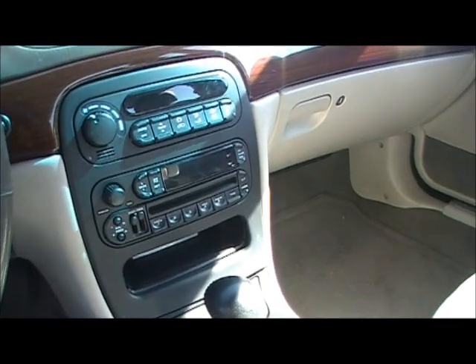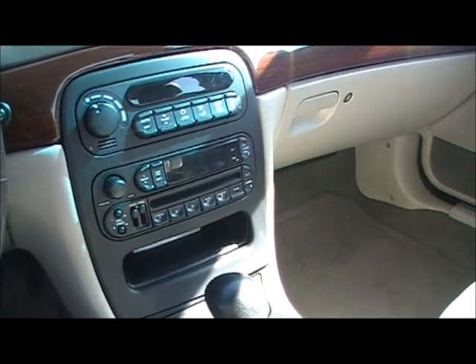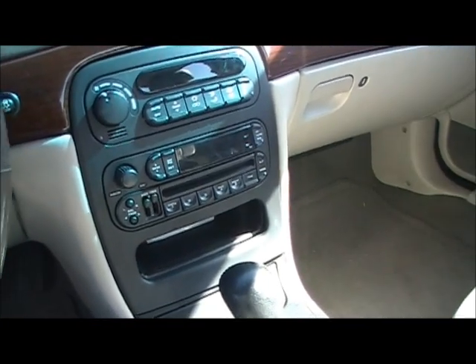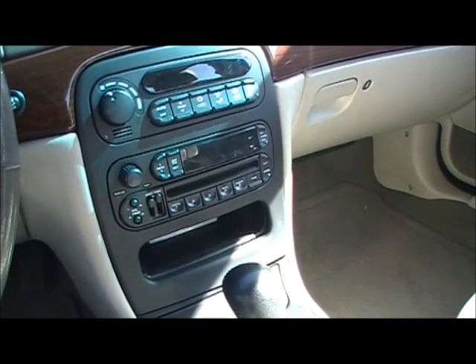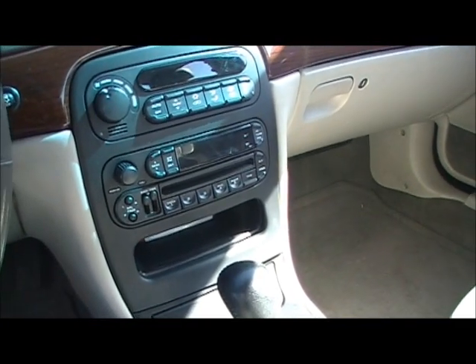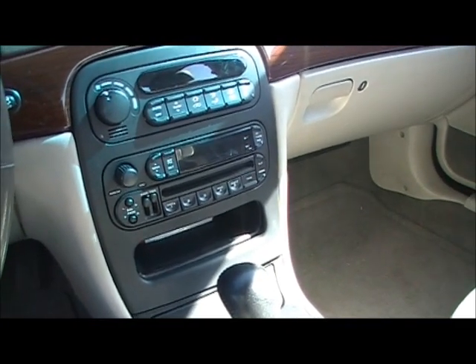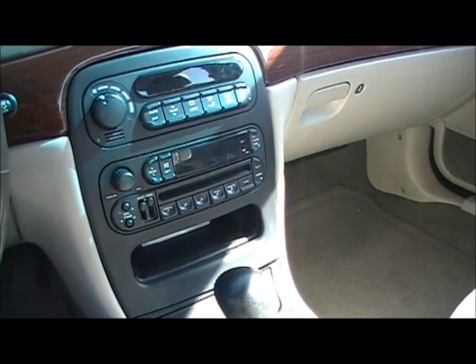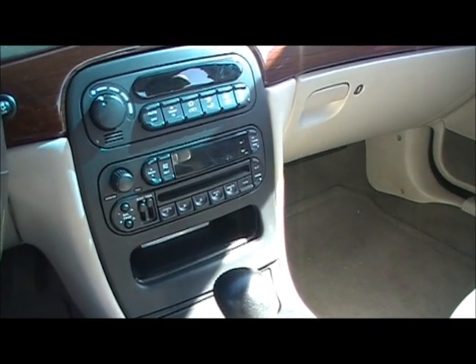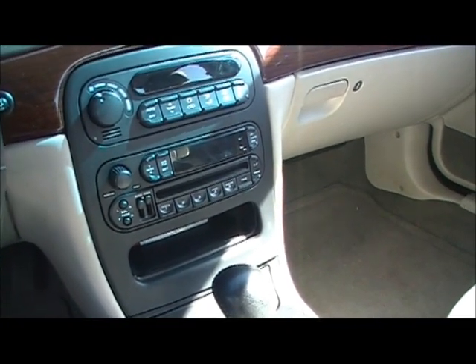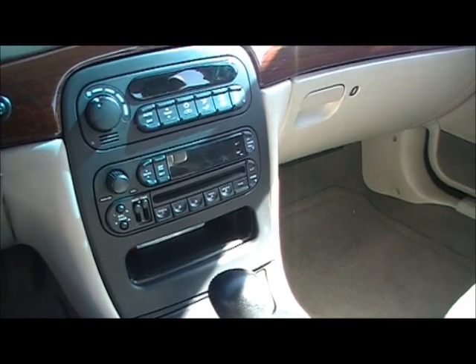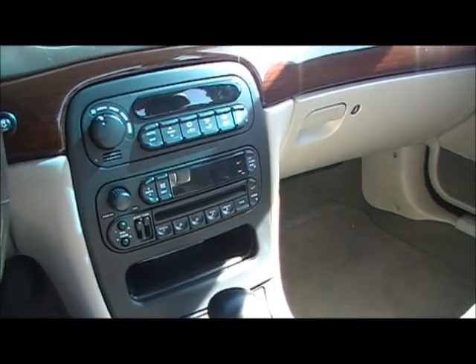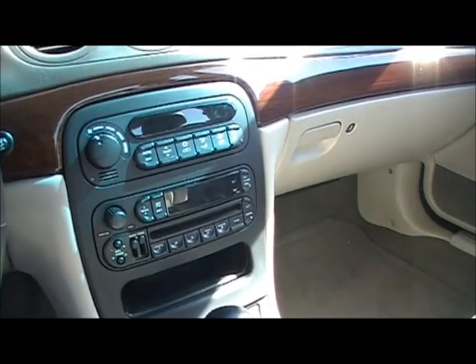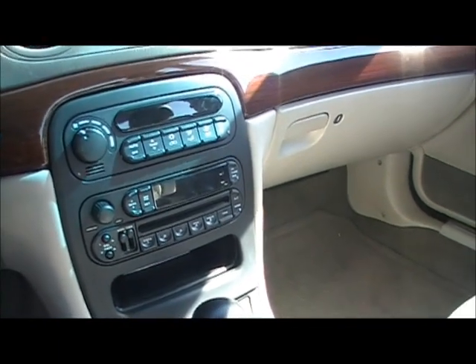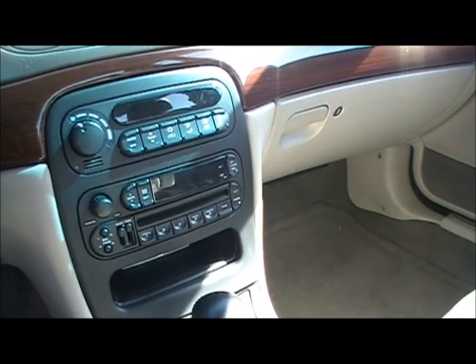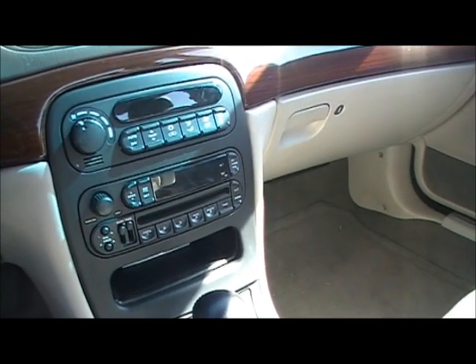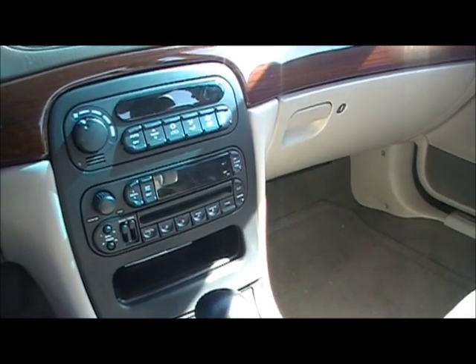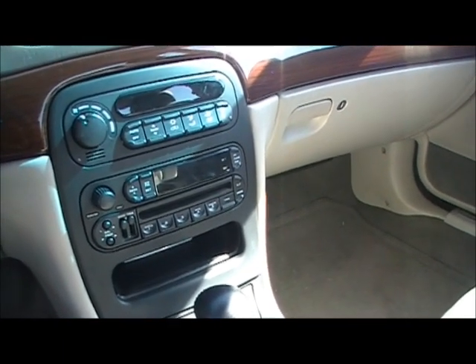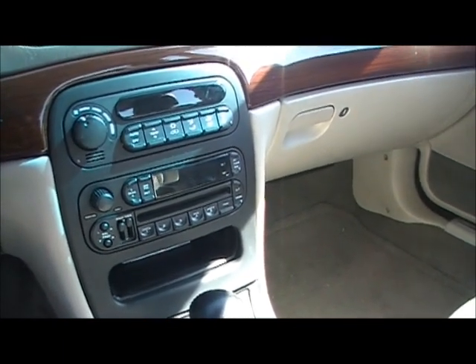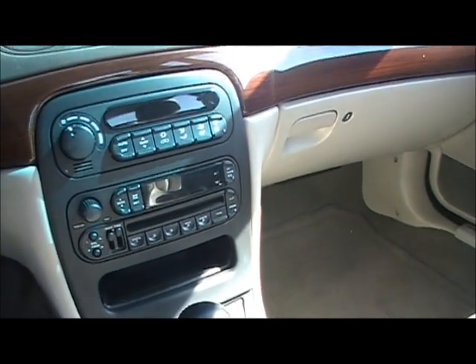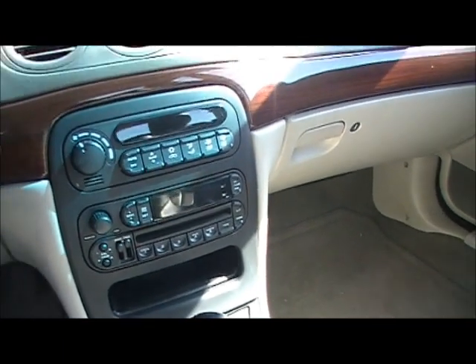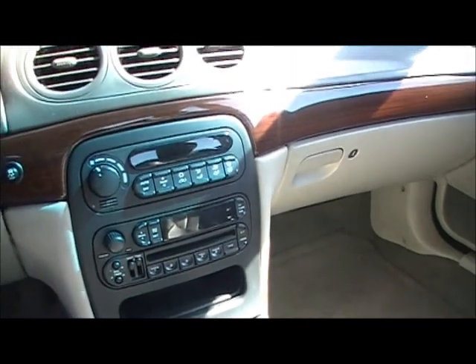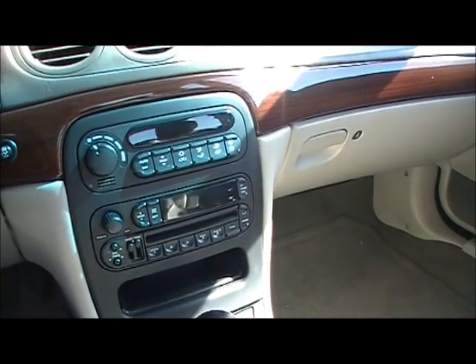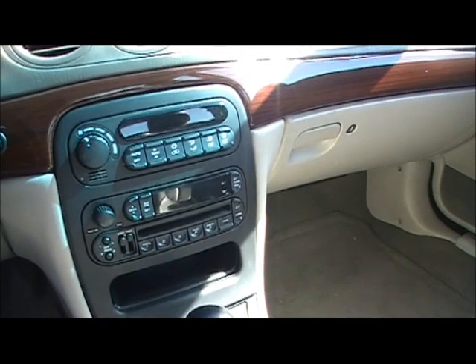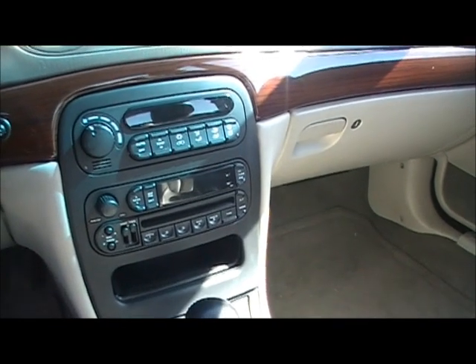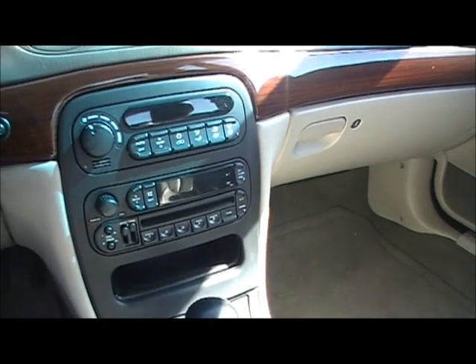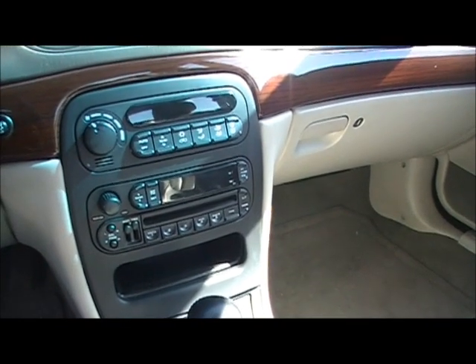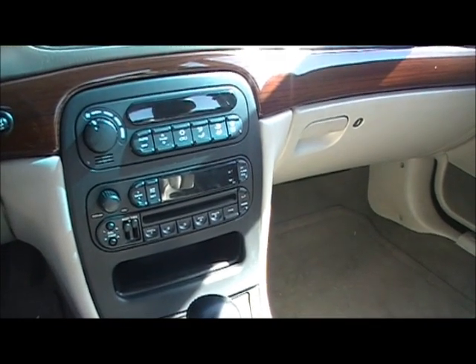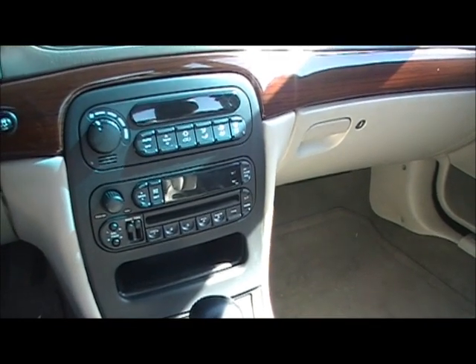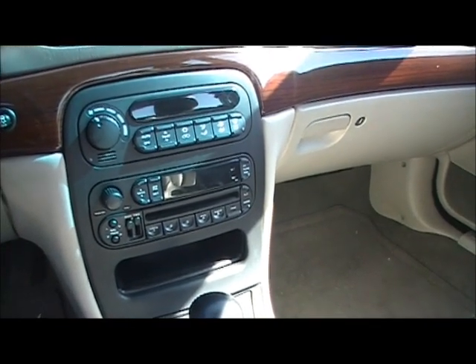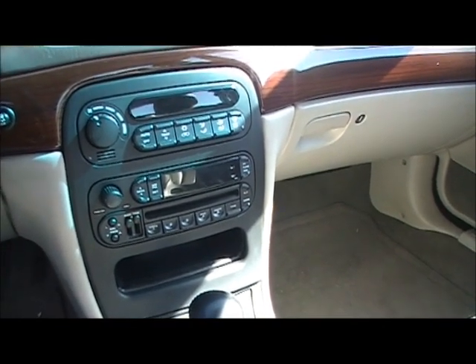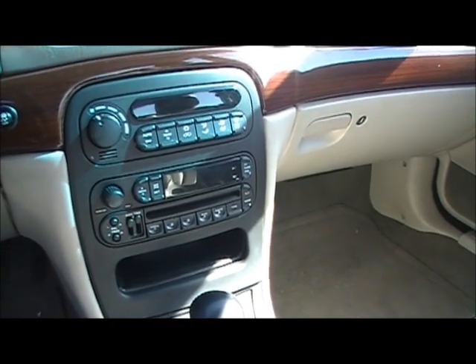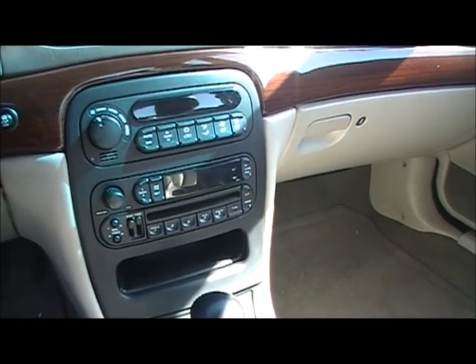Today we're gonna take apart my Chrysler 300 to install an auxiliary input for the iPod or any MP3 player into the factory radio.